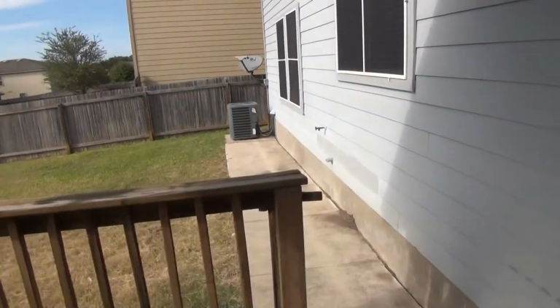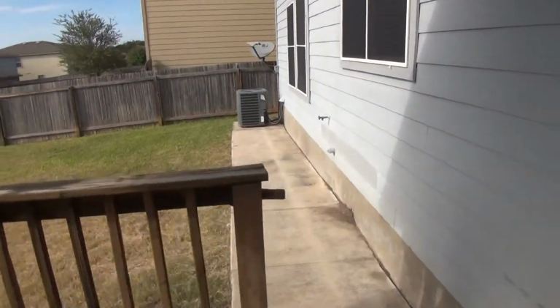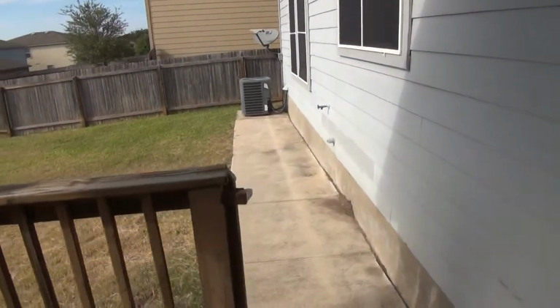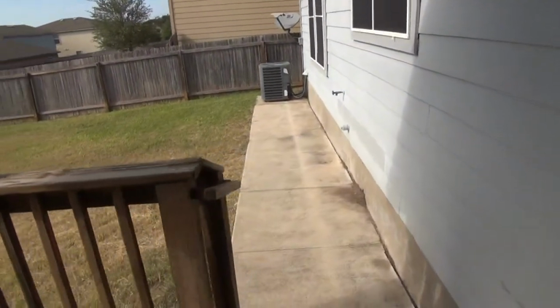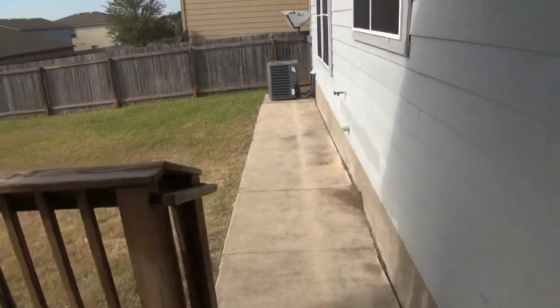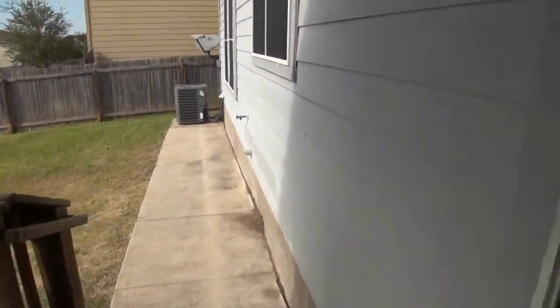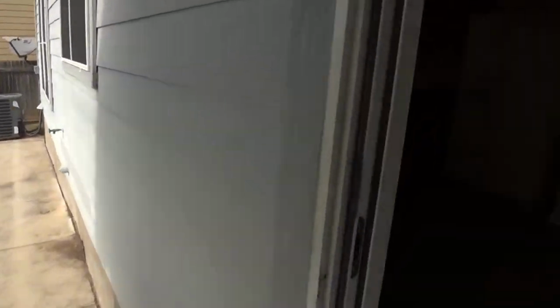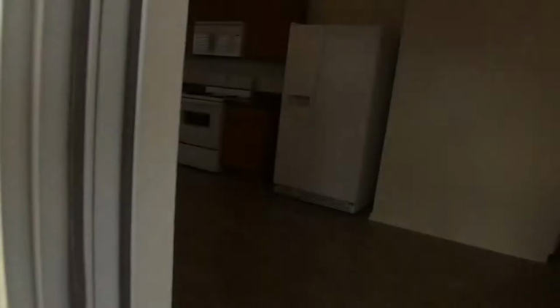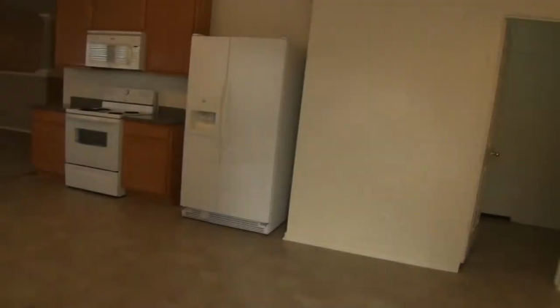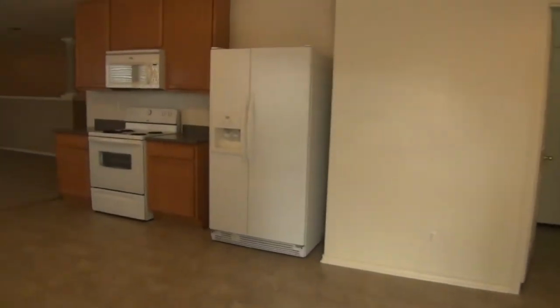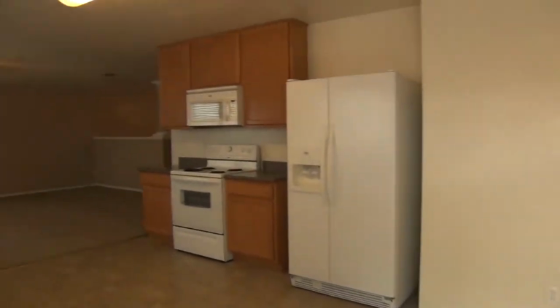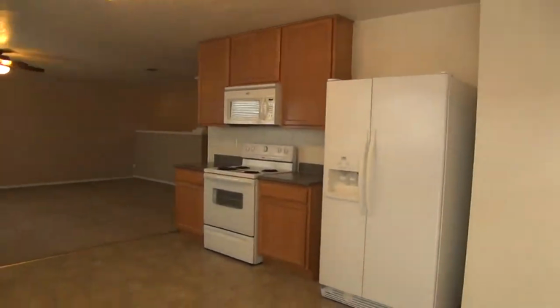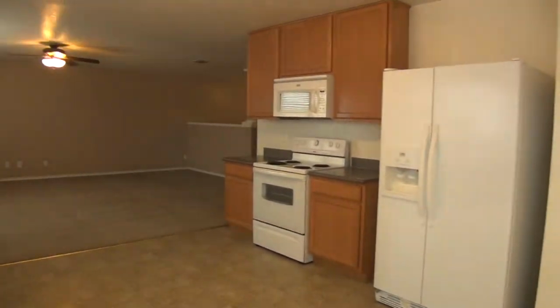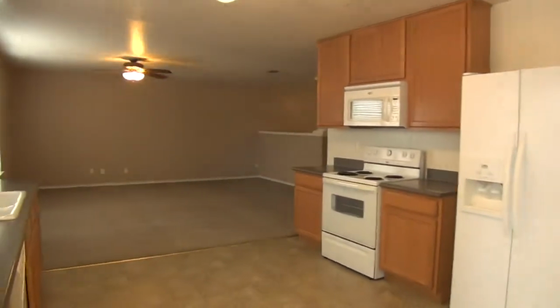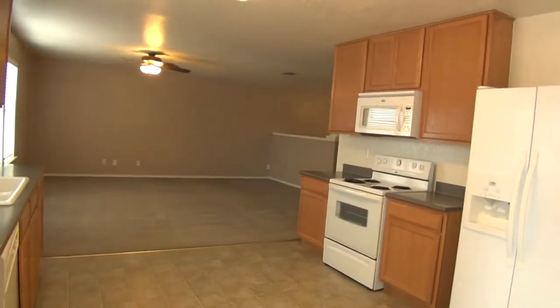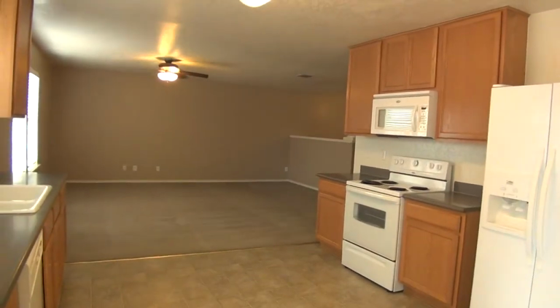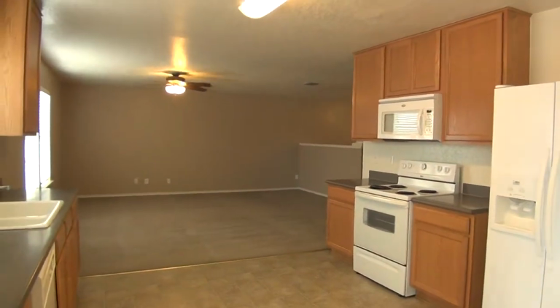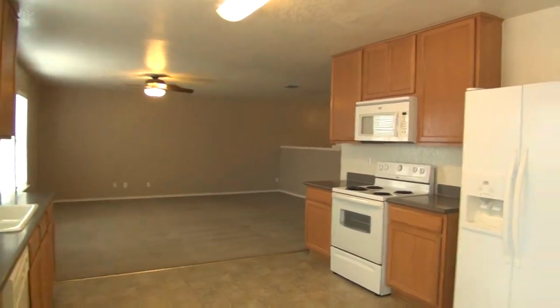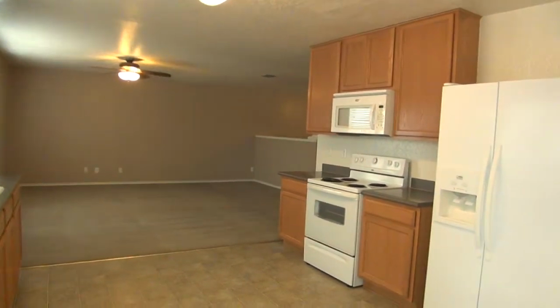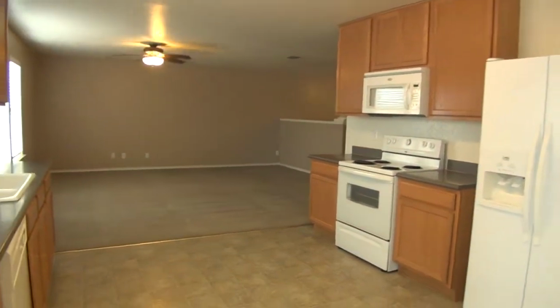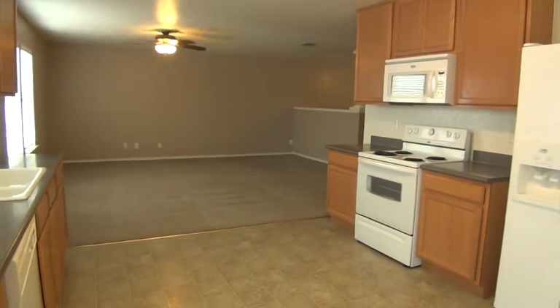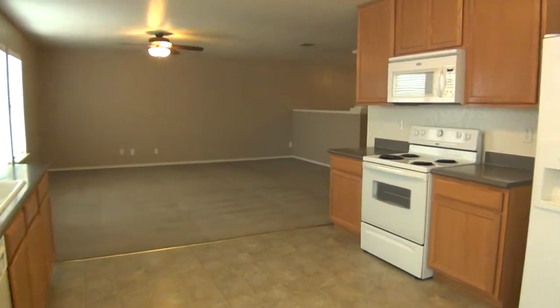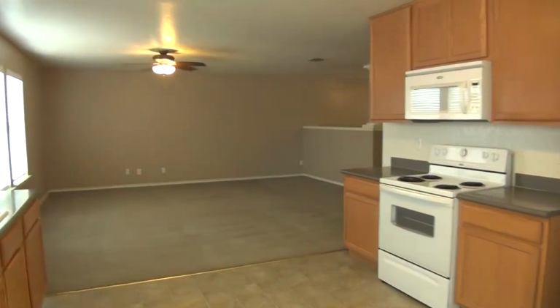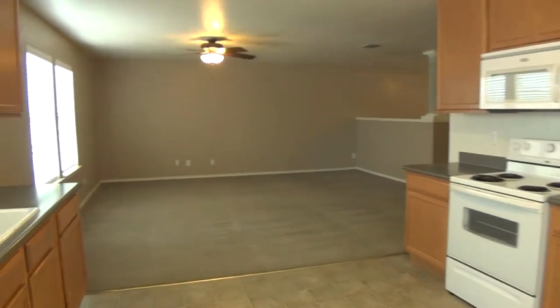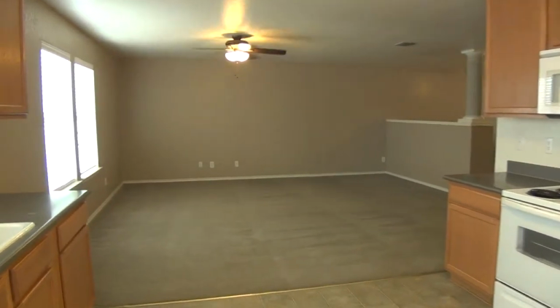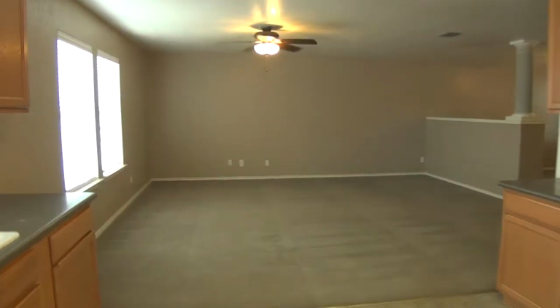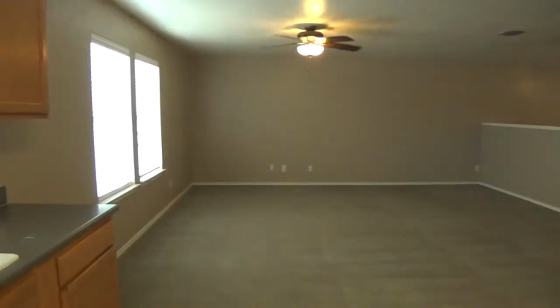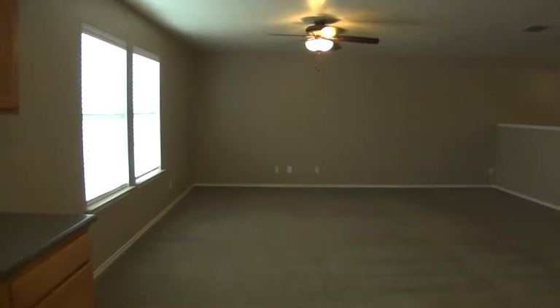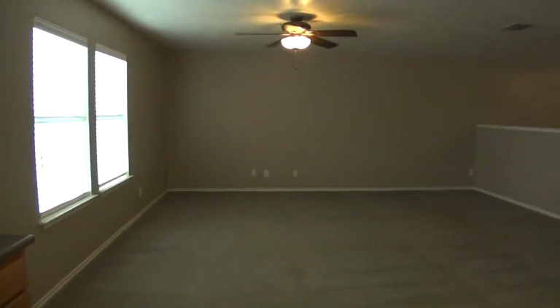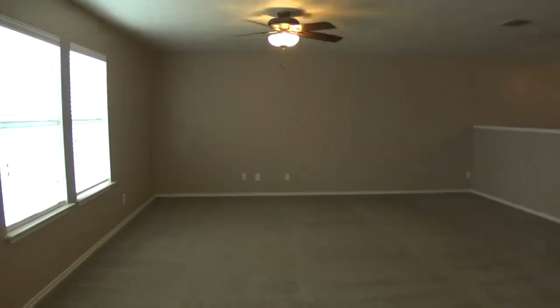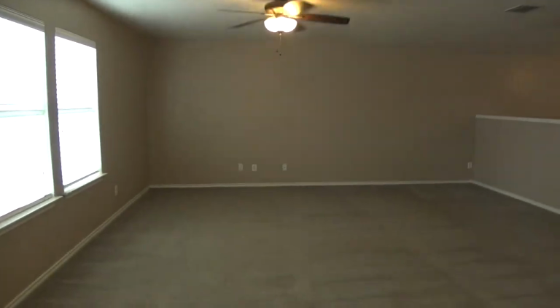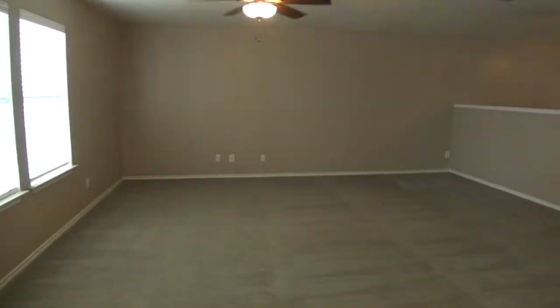We also have an extended patio if you want to do some barbecuing or set up some chairs. And you can see again how big this living room is.